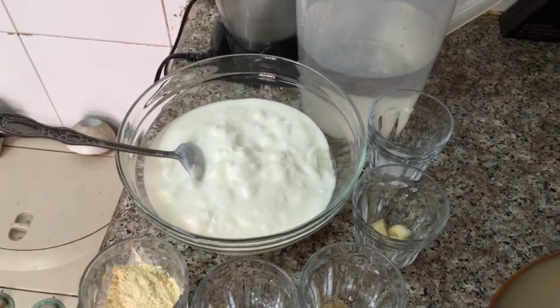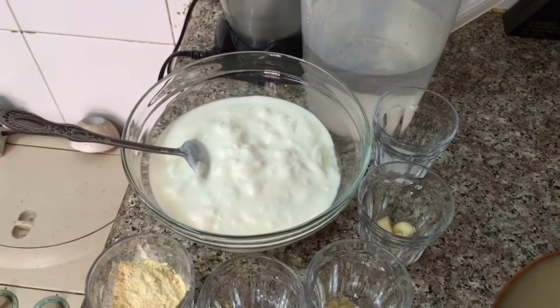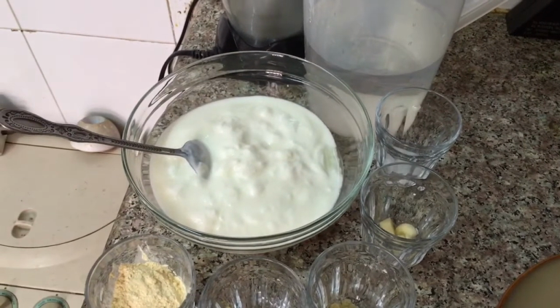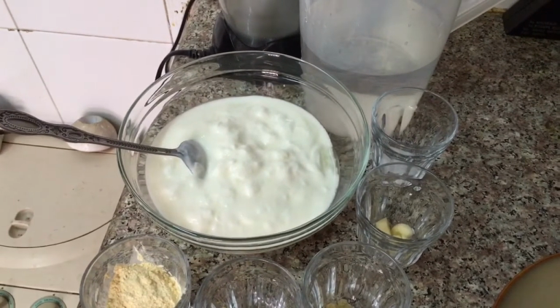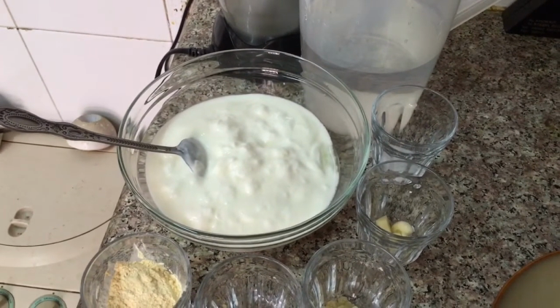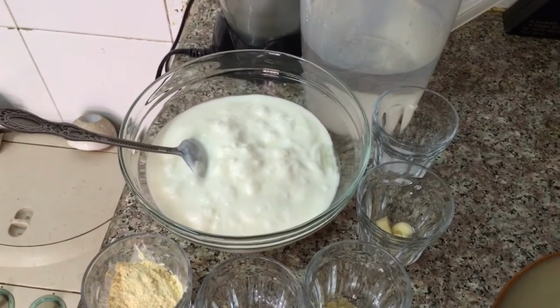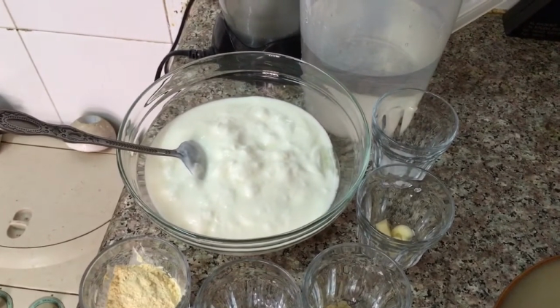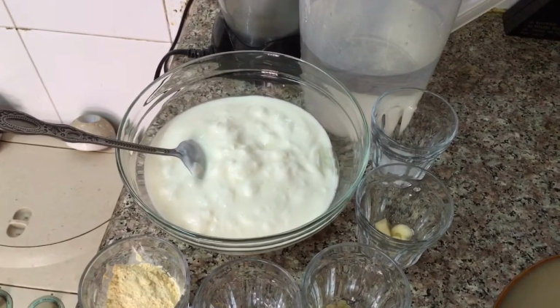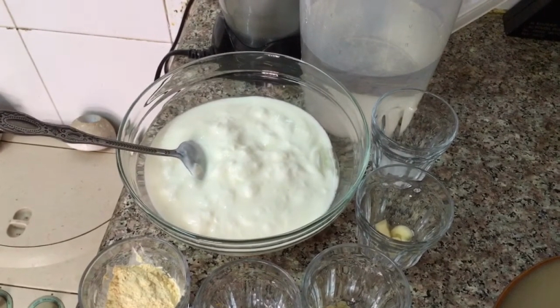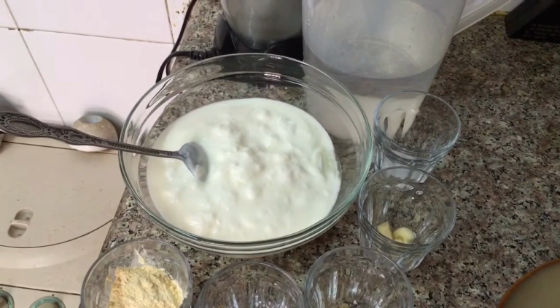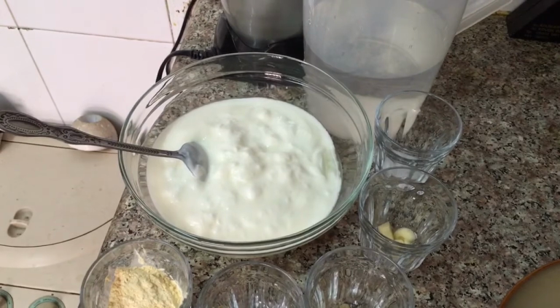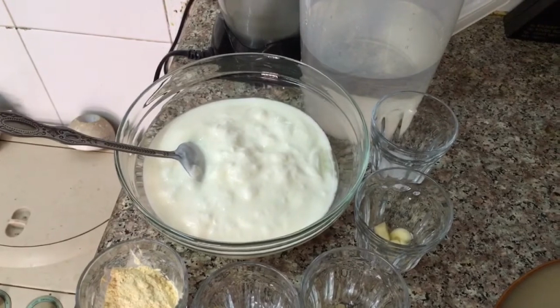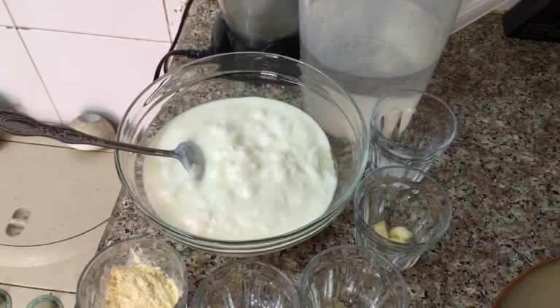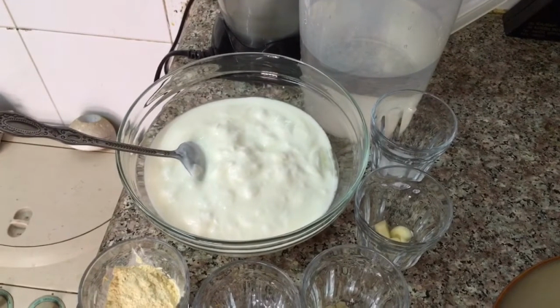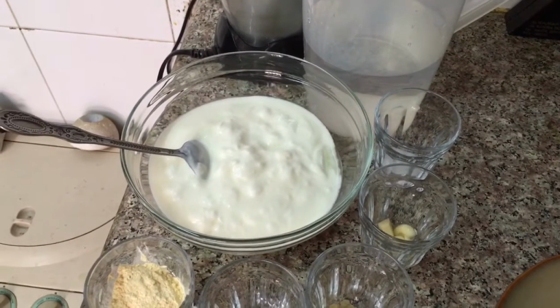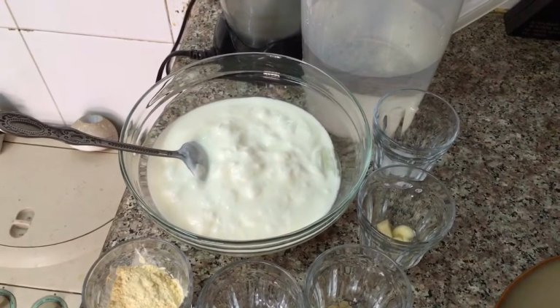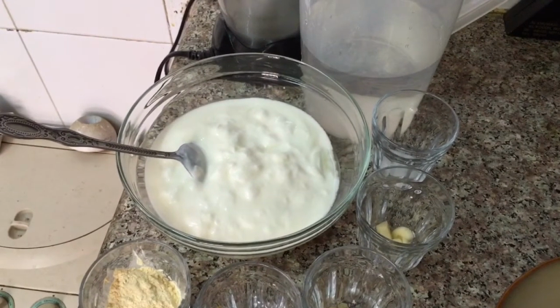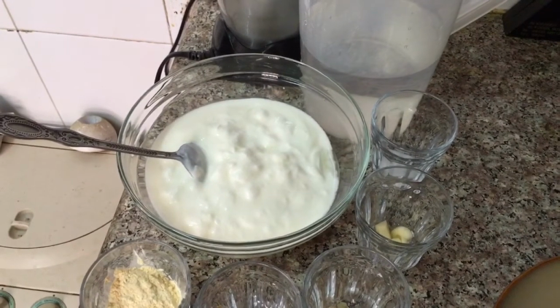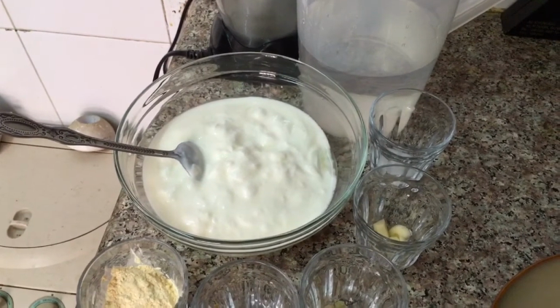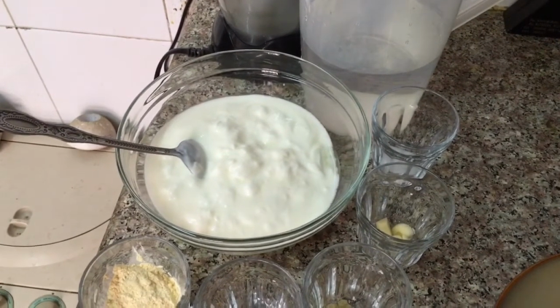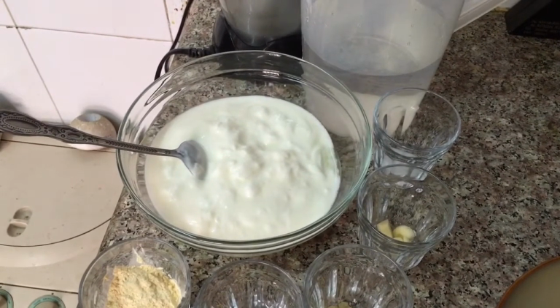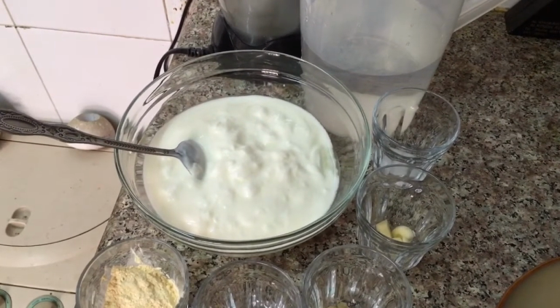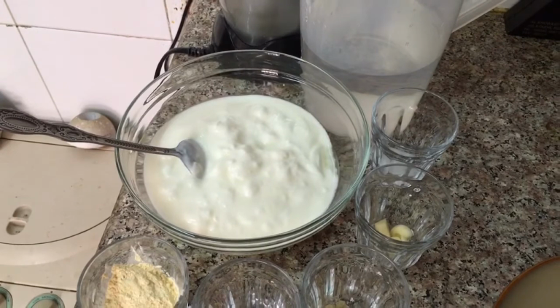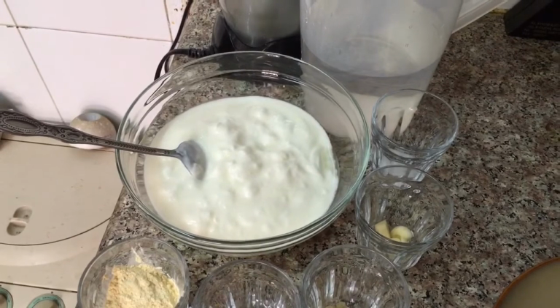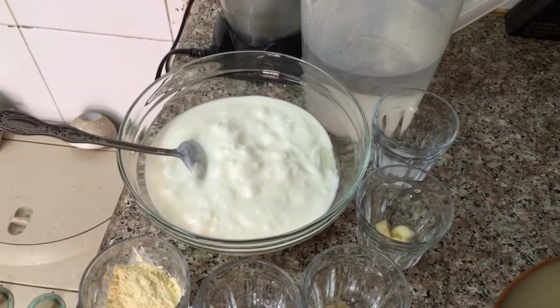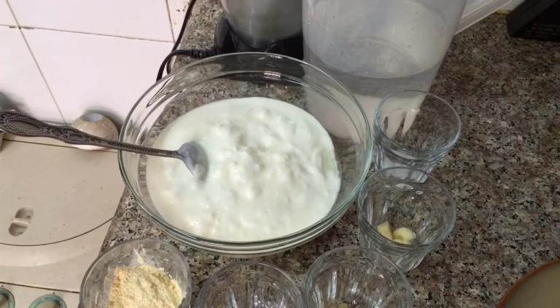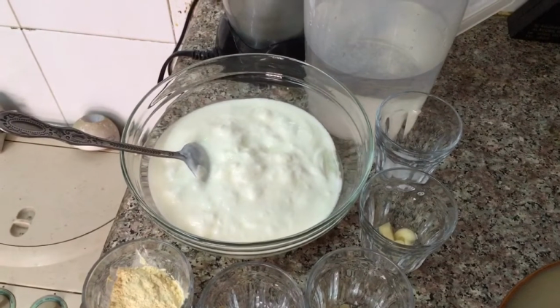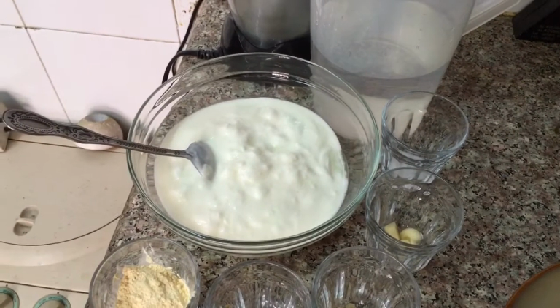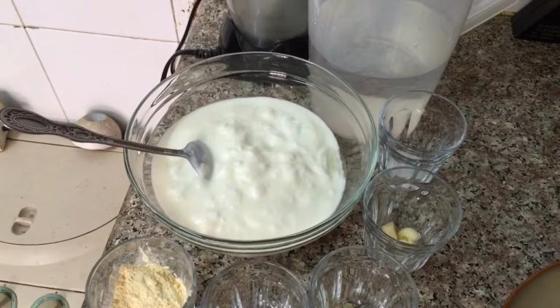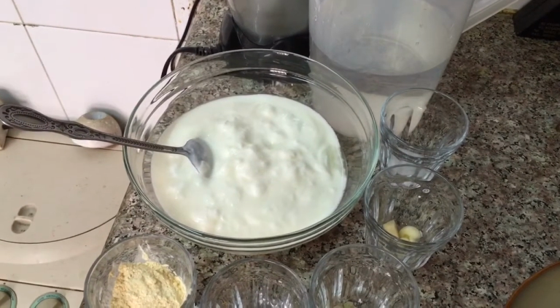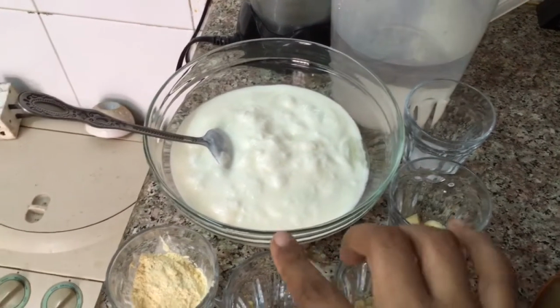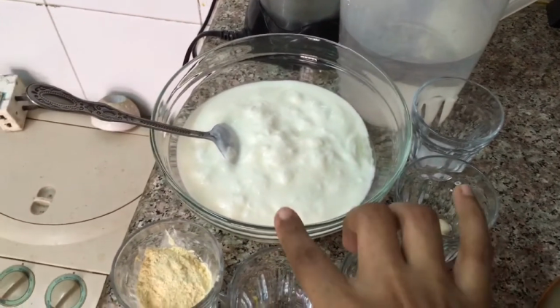Hello friends, welcome back to my channel. Today I'll be showing you how to make Gujarati white curry. This Gujarati white curry is a must-have in their daily diet. So let's move on to the ingredients.